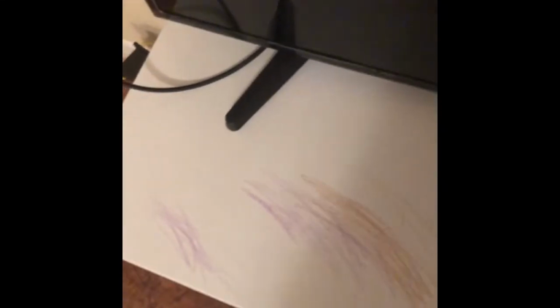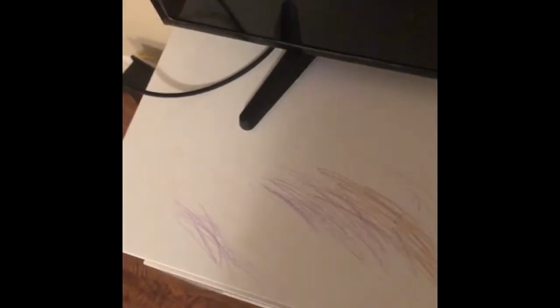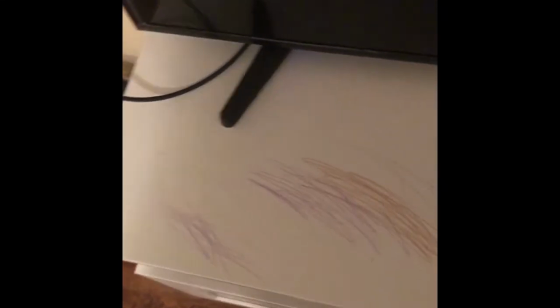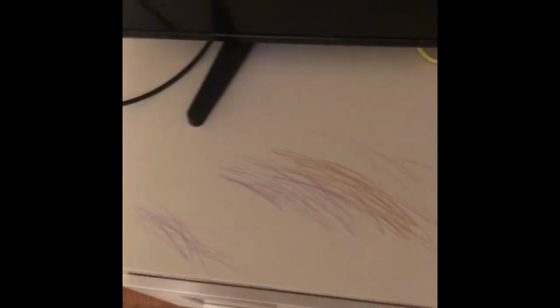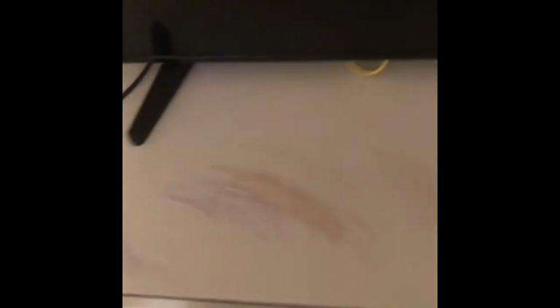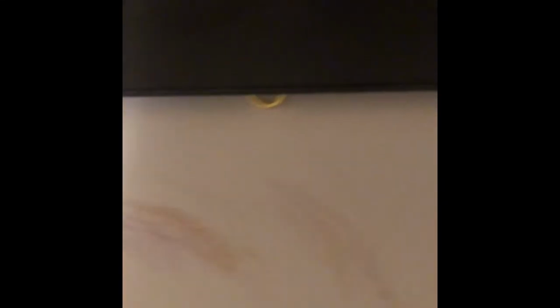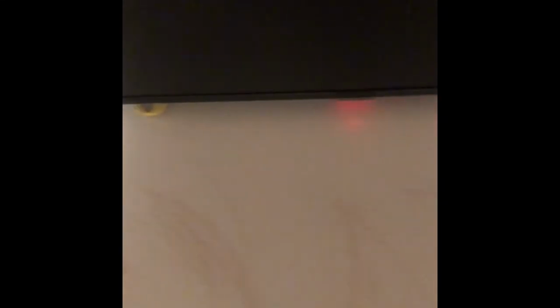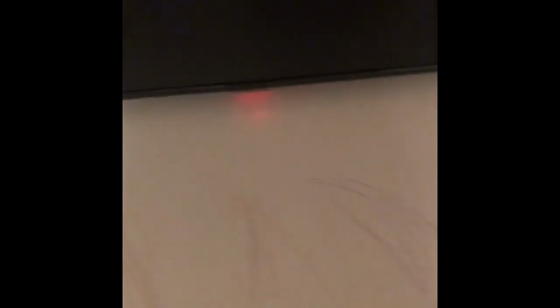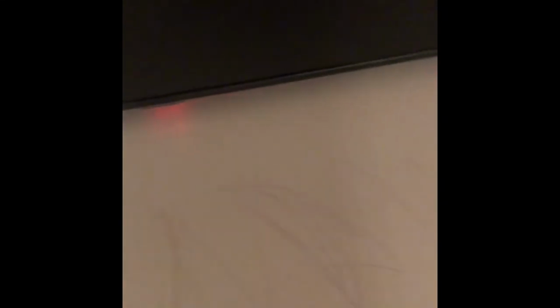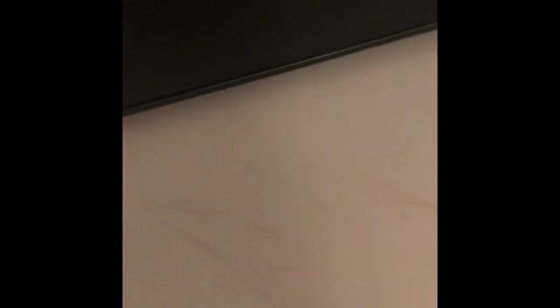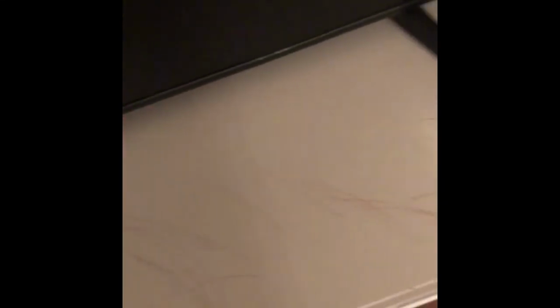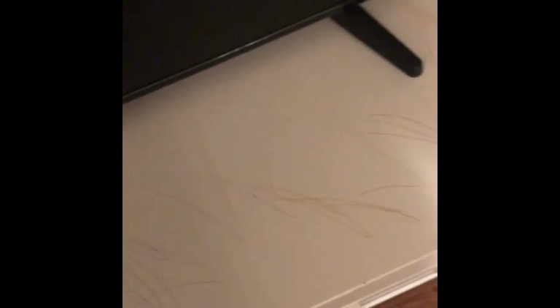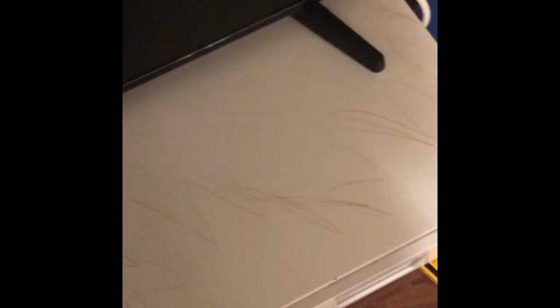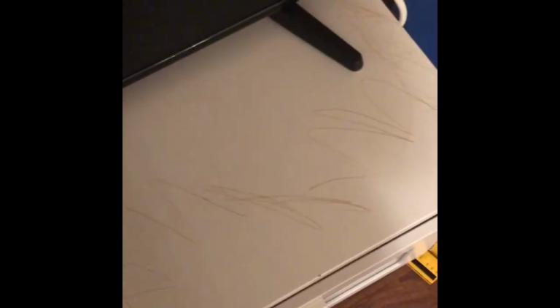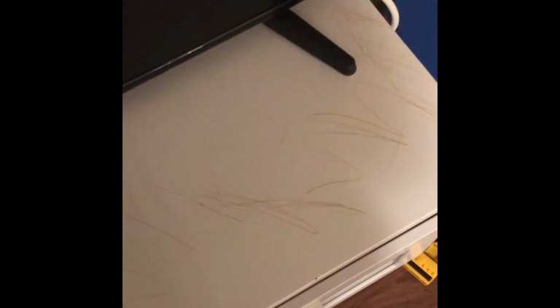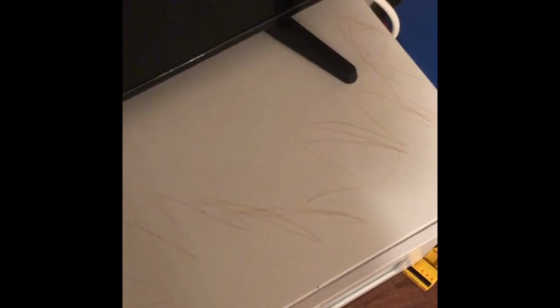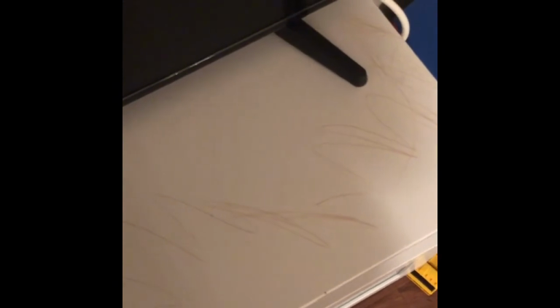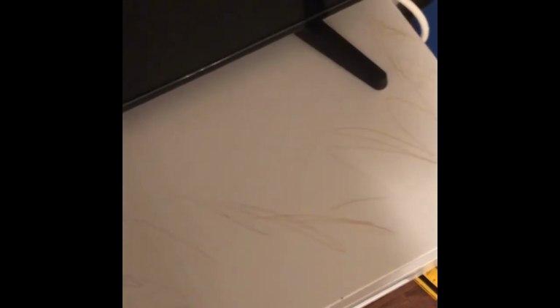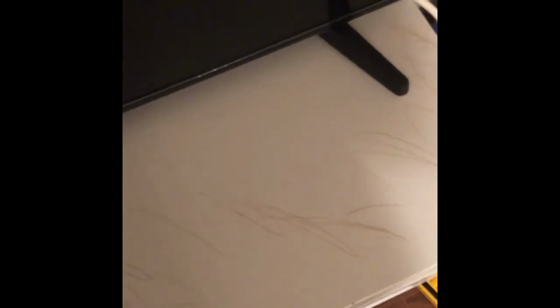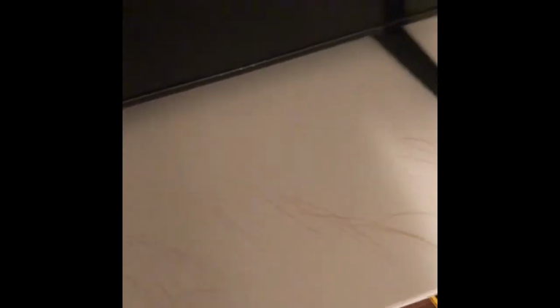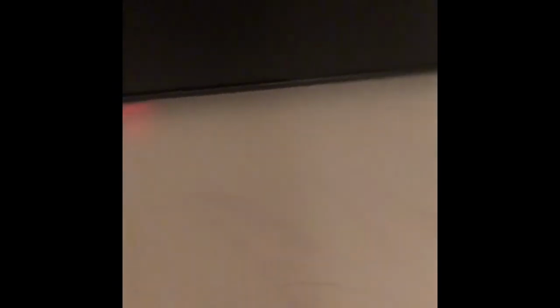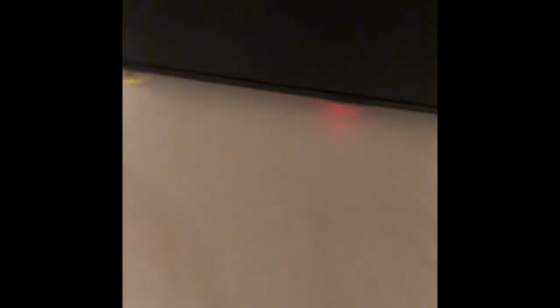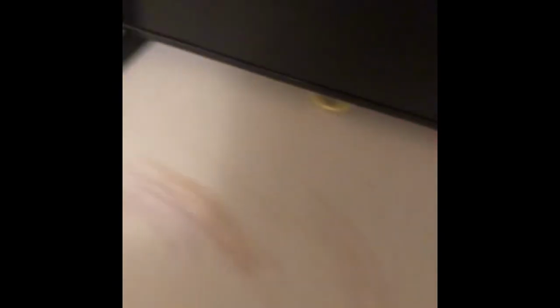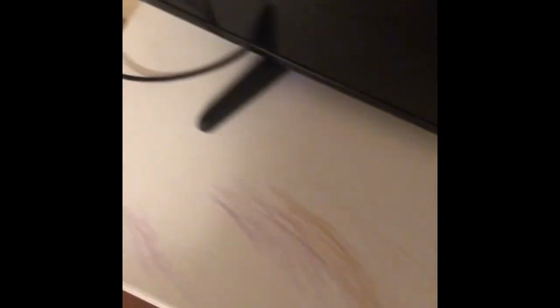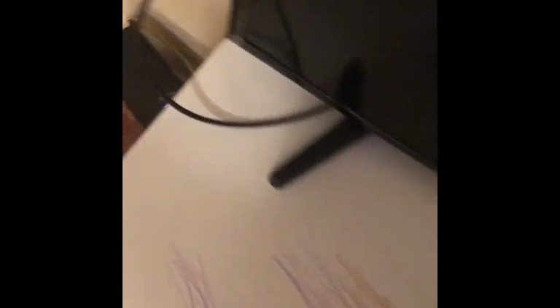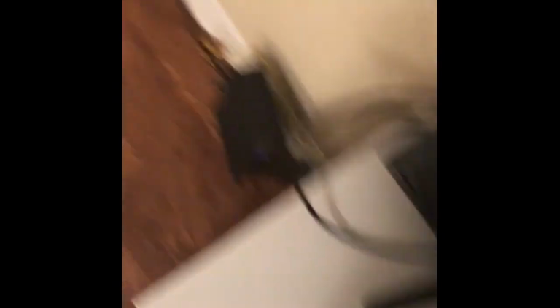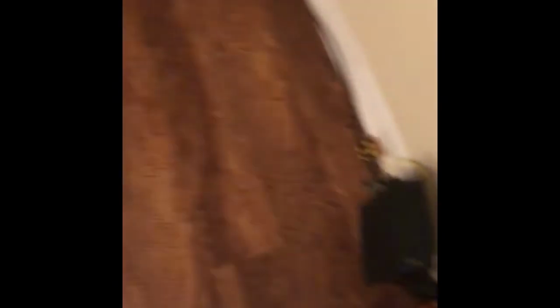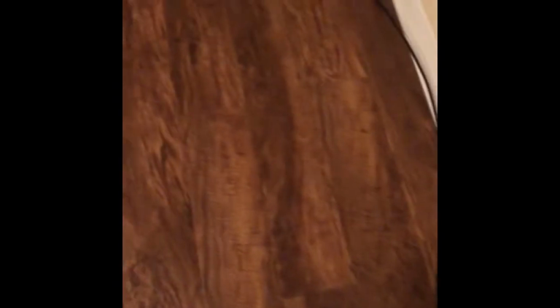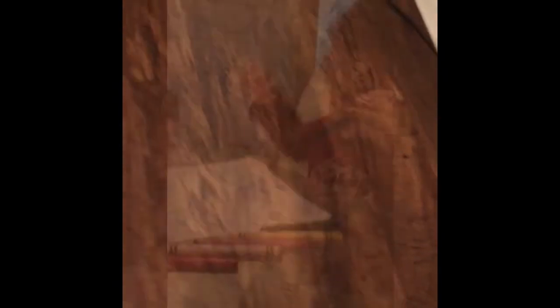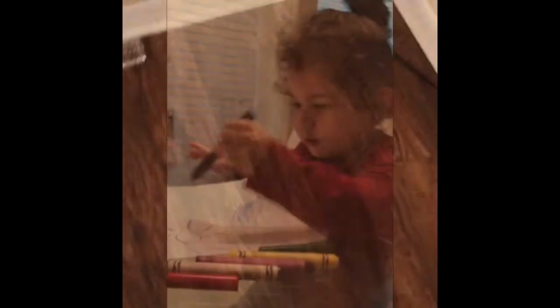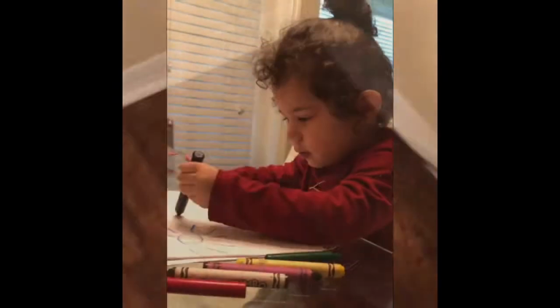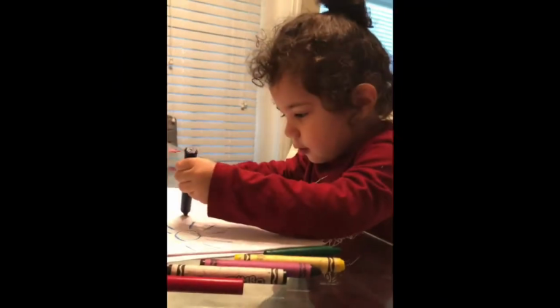Hey guys, after being stuck home for so long, my child decided to draw on our TV stand. So now it was time for me to teach him how to use paper.